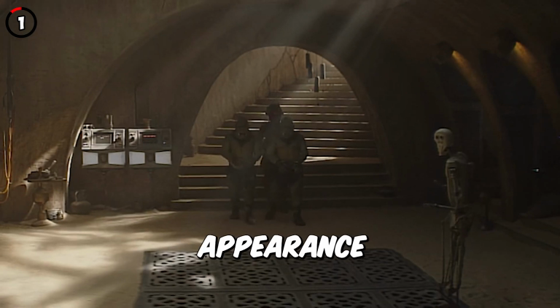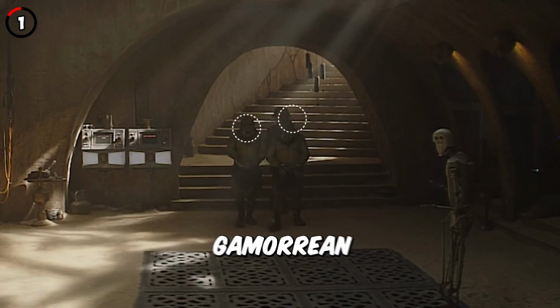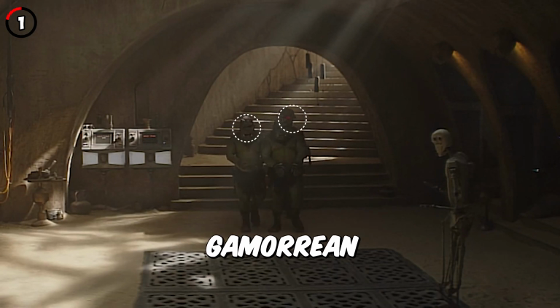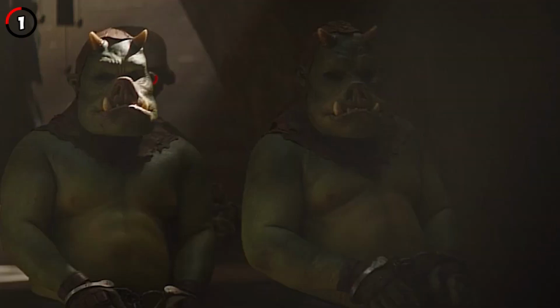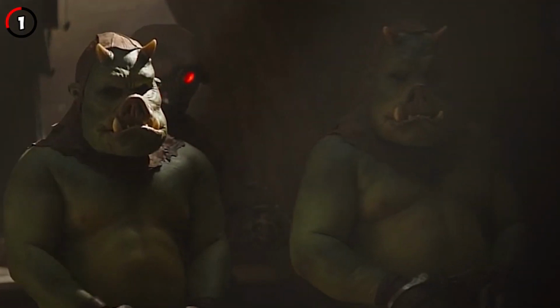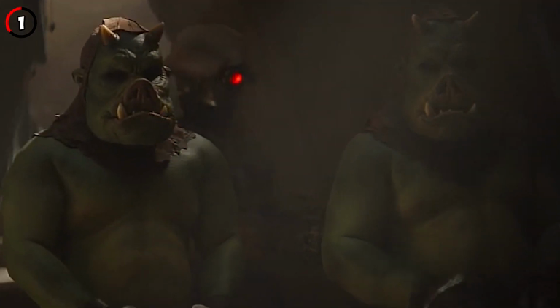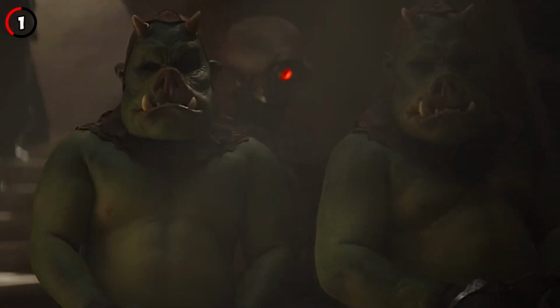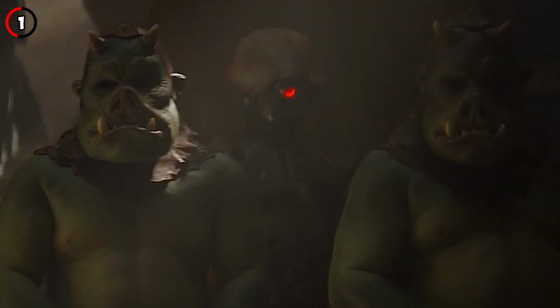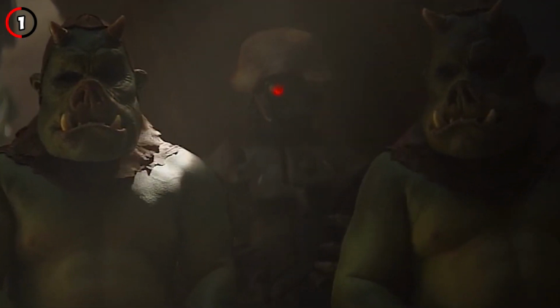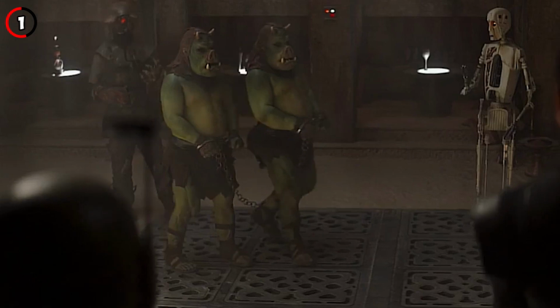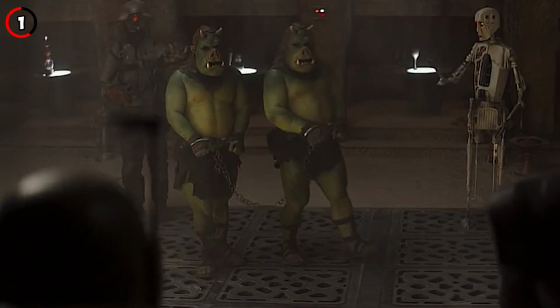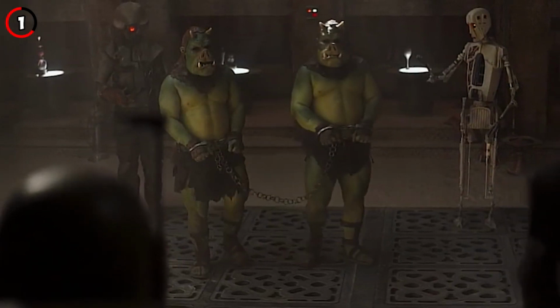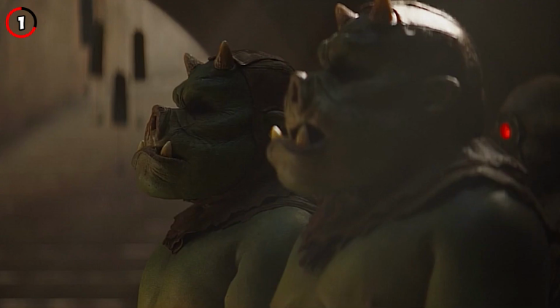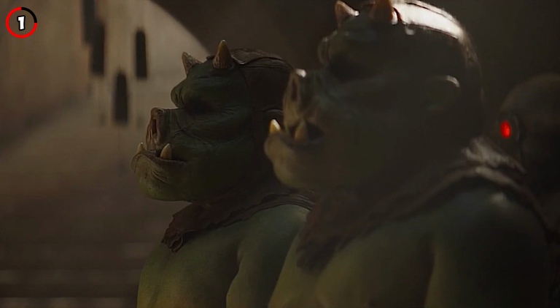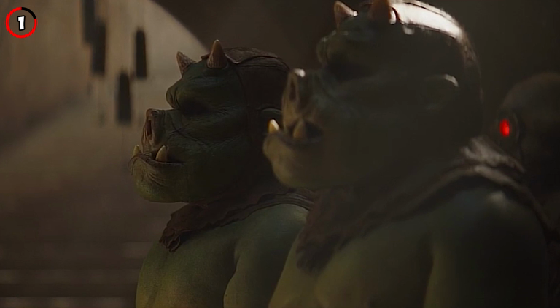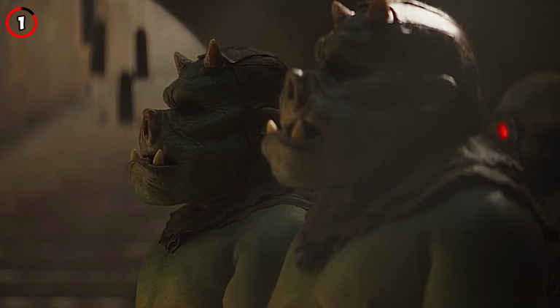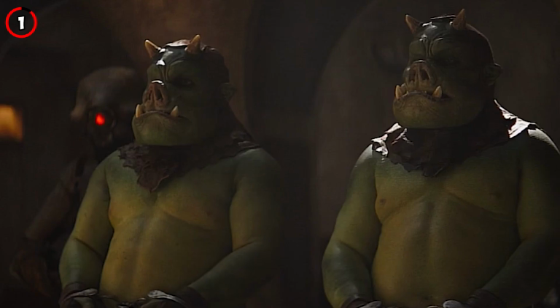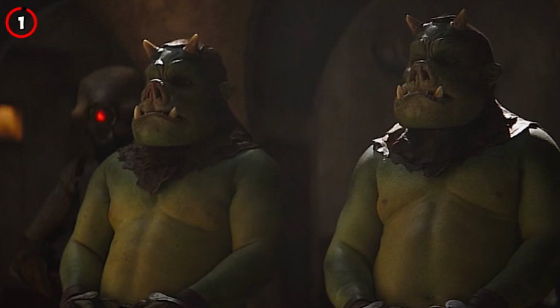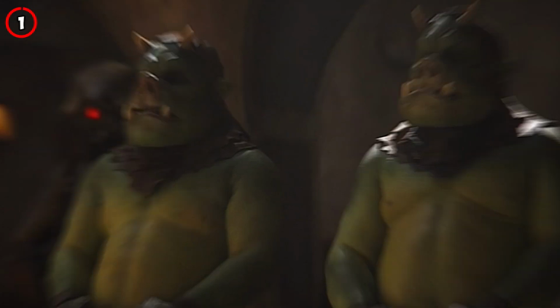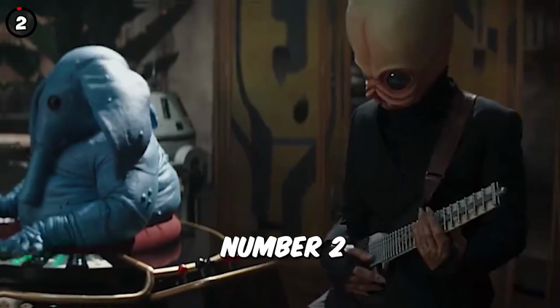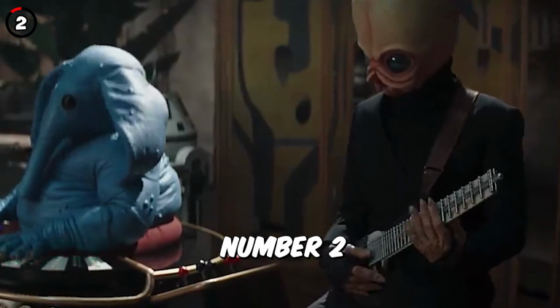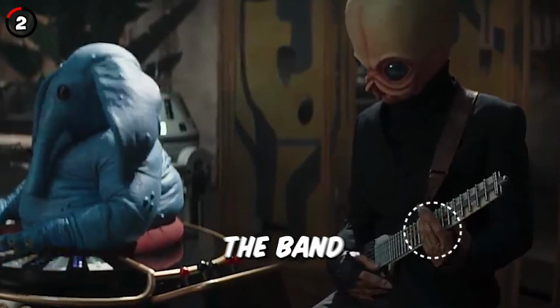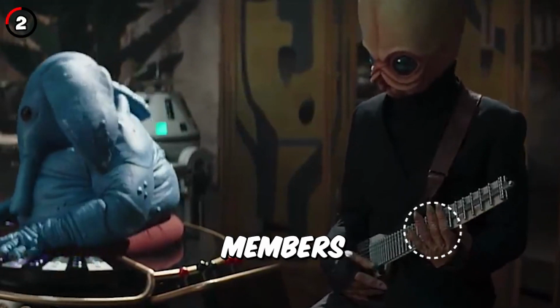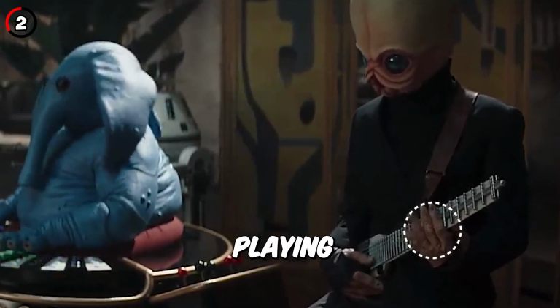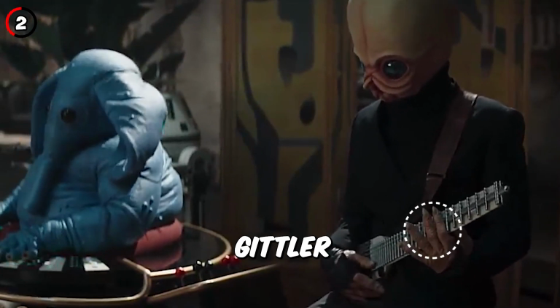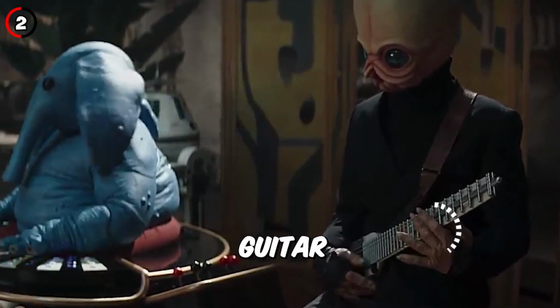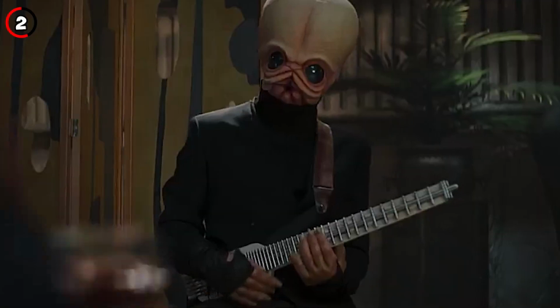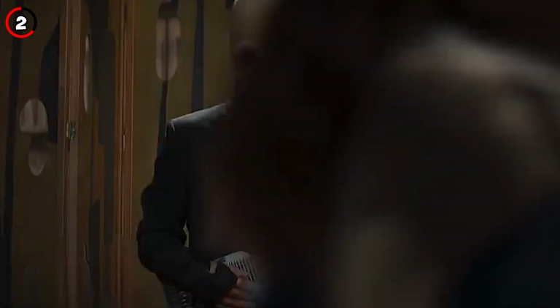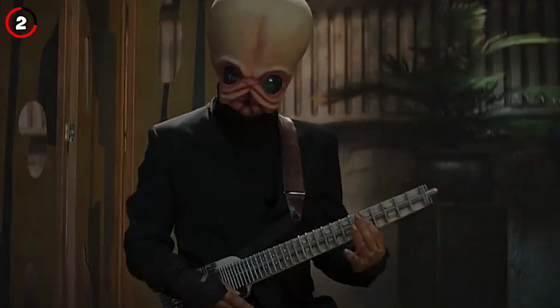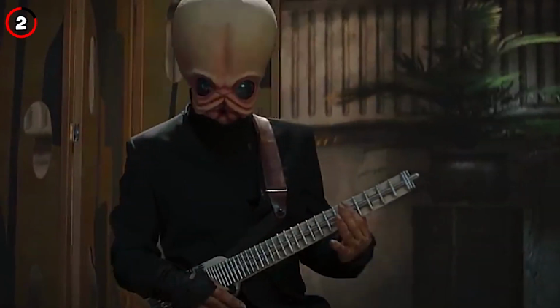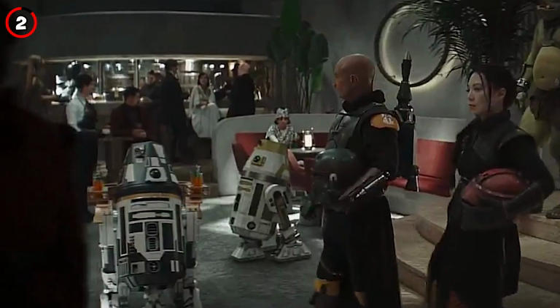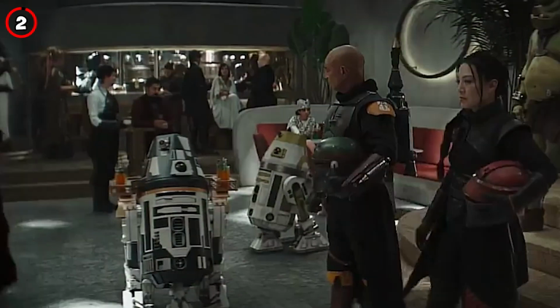The appearance of the Gamorrean guards in this series is closer to how George Lucas wanted them to look in Return of the Jedi, but the prosthetics weren't good enough, so they got chest-armed. One of the band members is playing a Gettler guitar, which are real guitars from the 70s that never caught on.